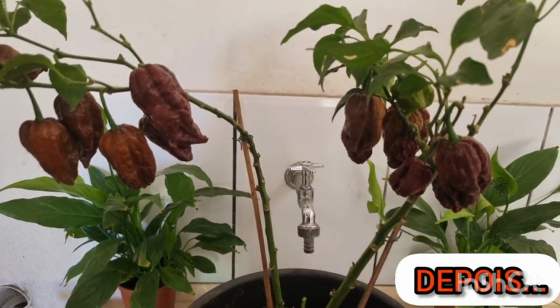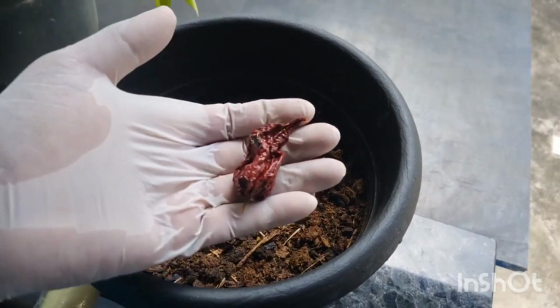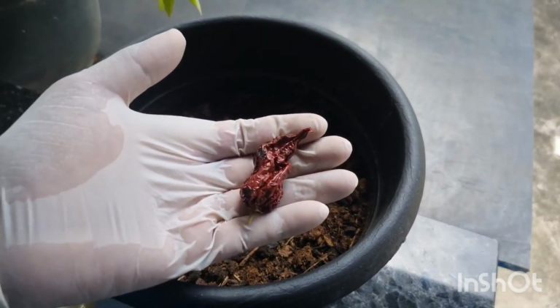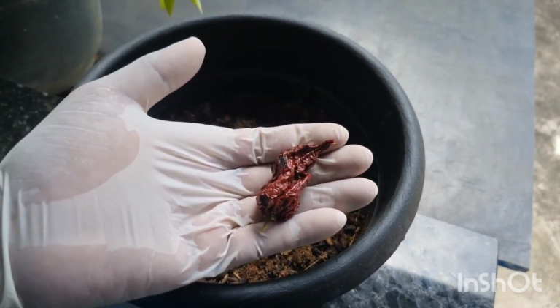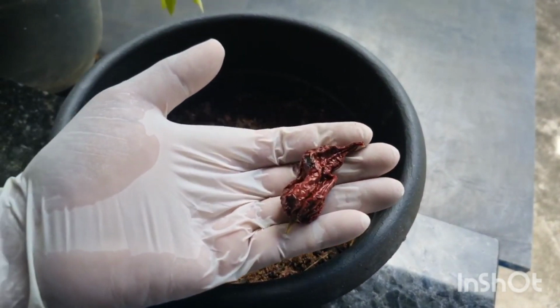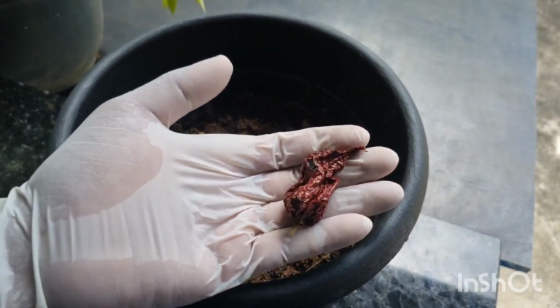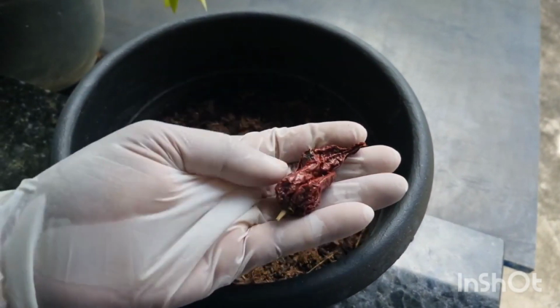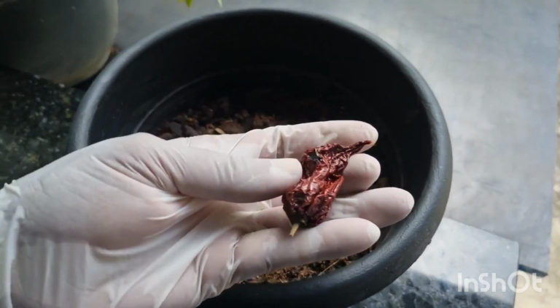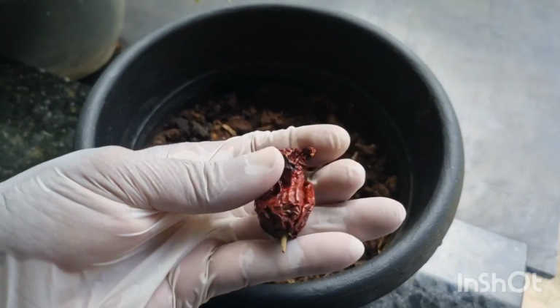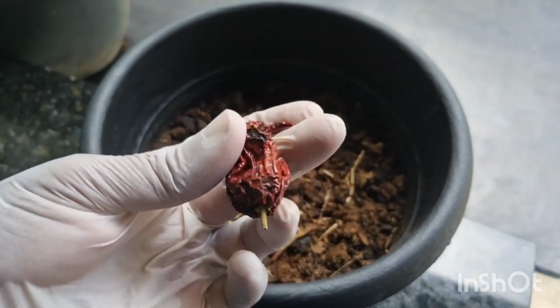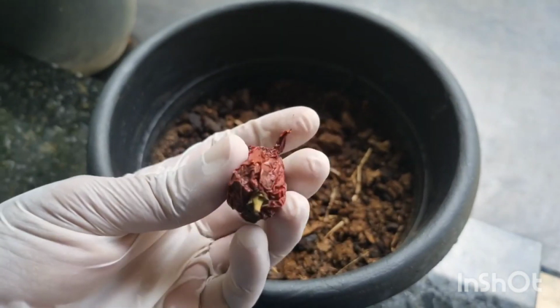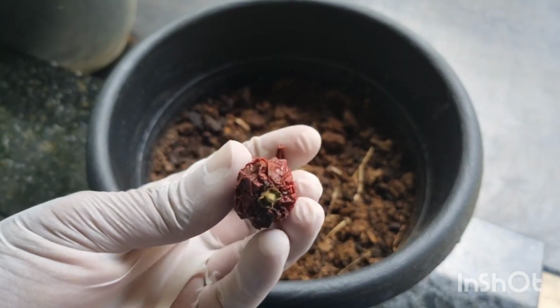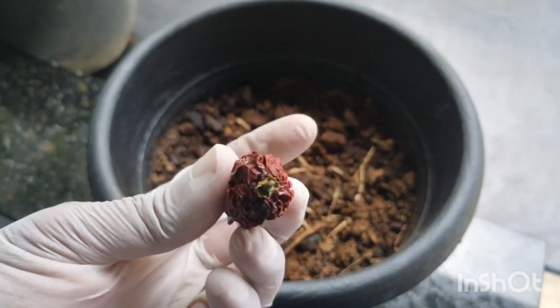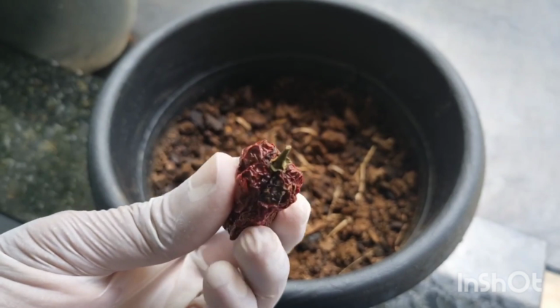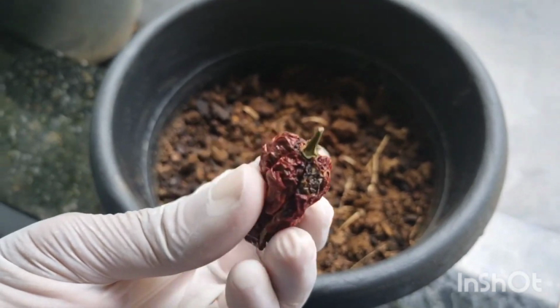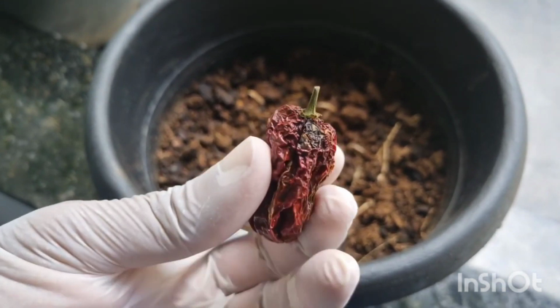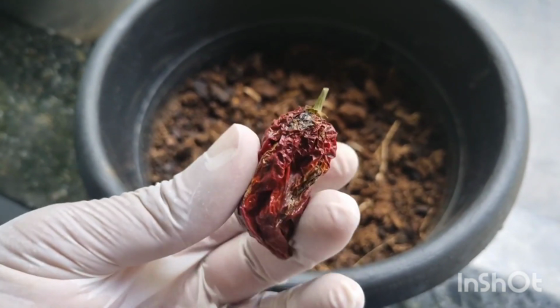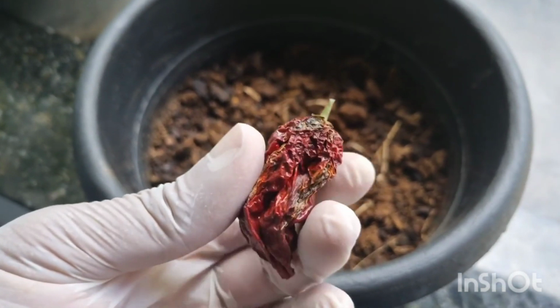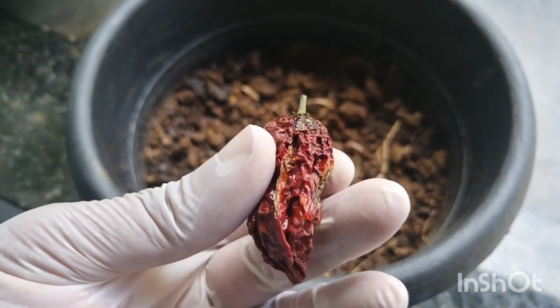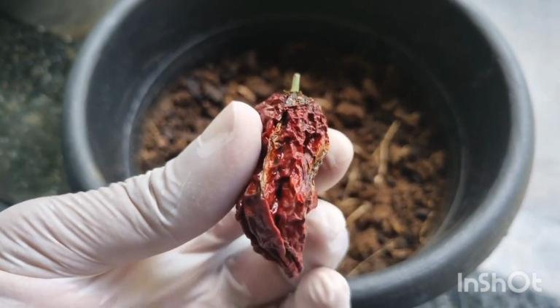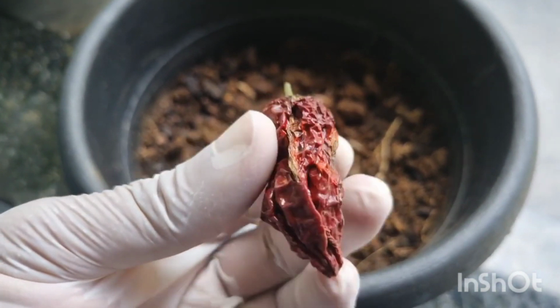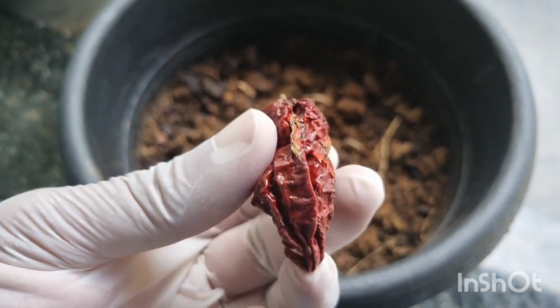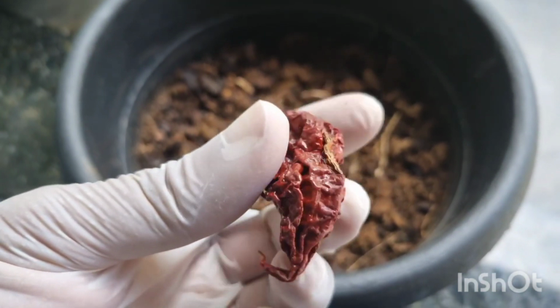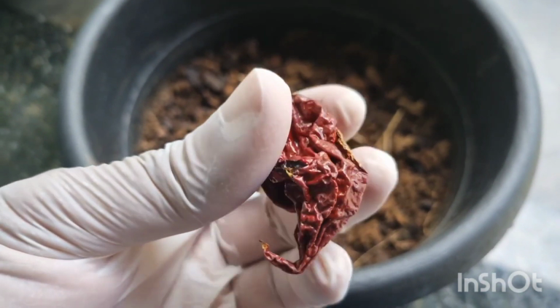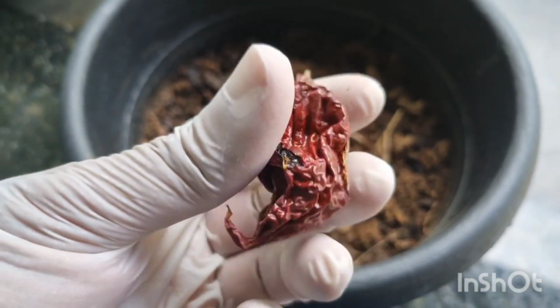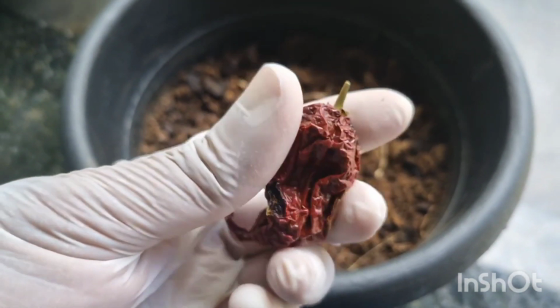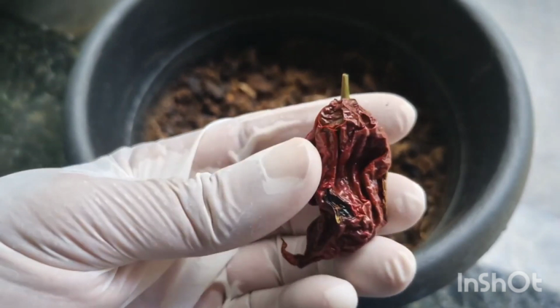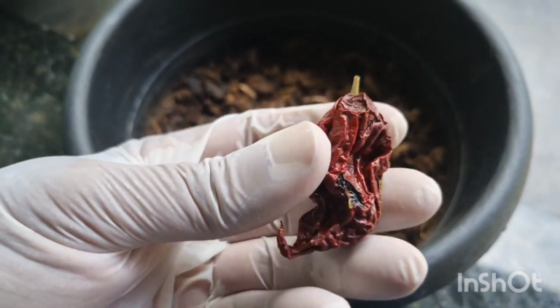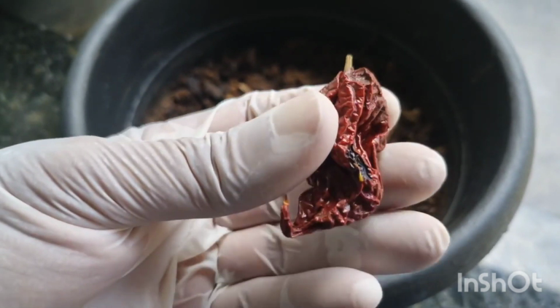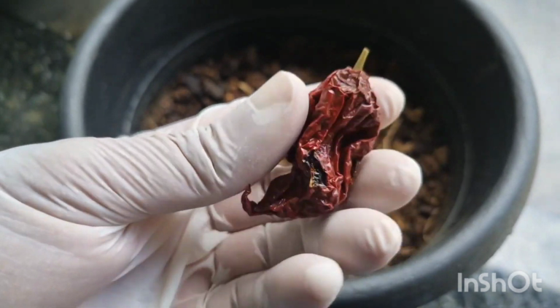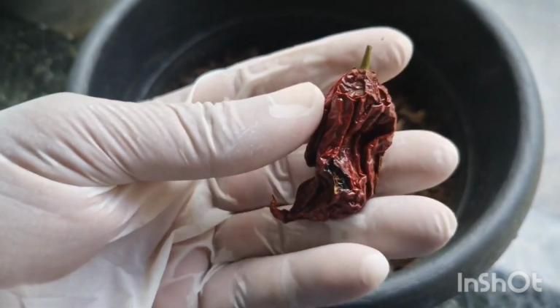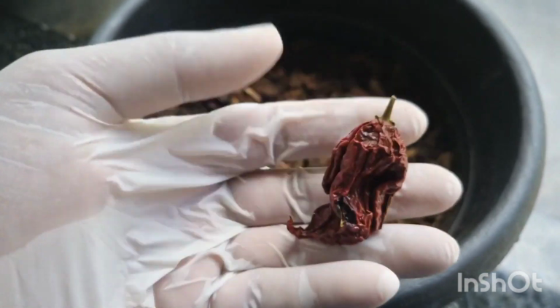Pessoal, hoje eu vim mostrar aqui para vocês esta pimenta, que vocês já devem estar conhecendo ela aí na minha mão. Essa pimenta aqui é a Carolina Reaper Chocolate.